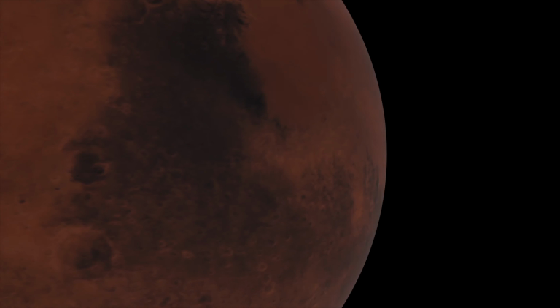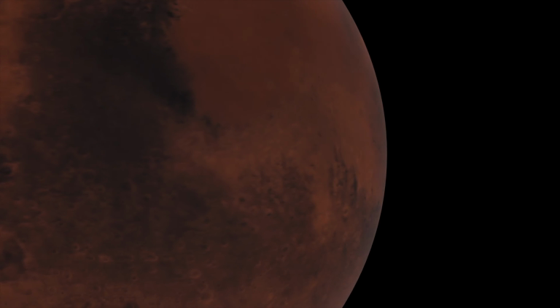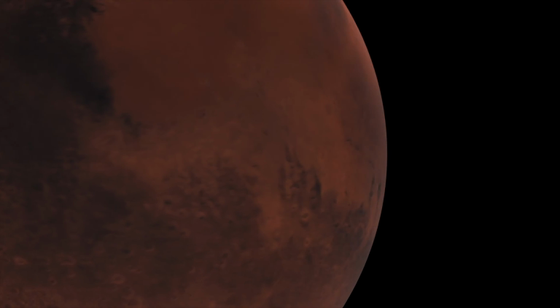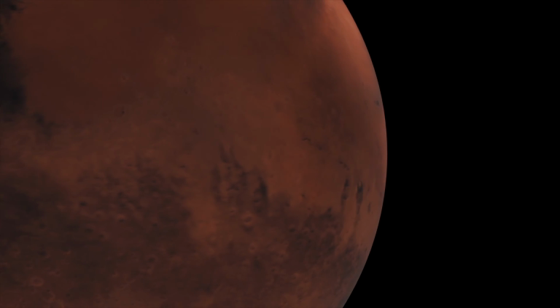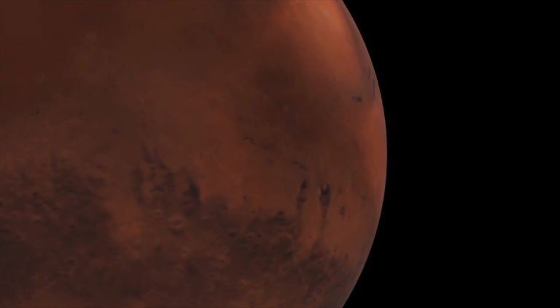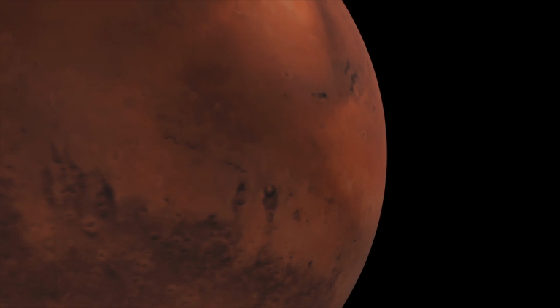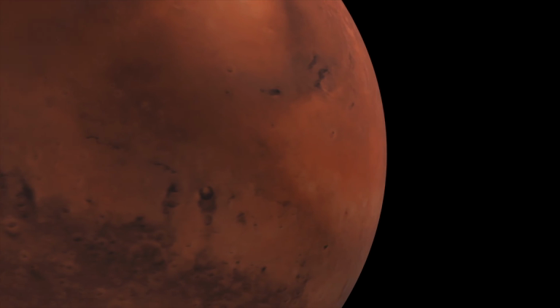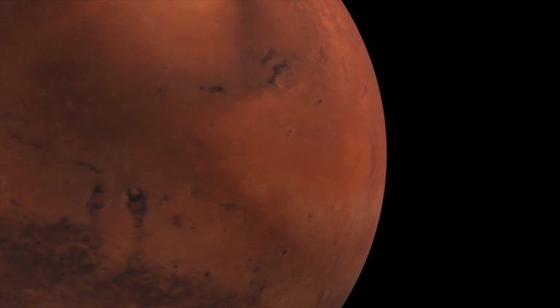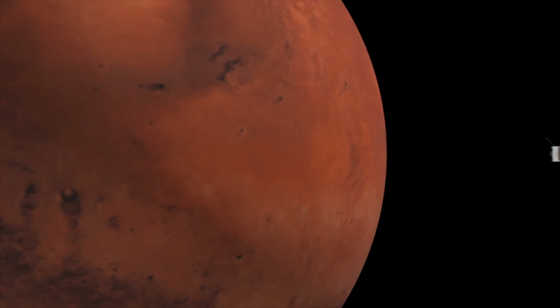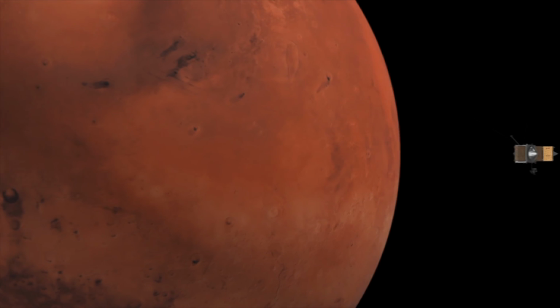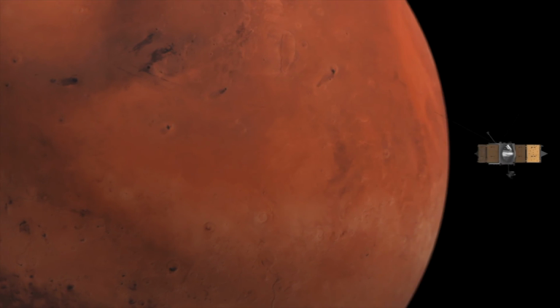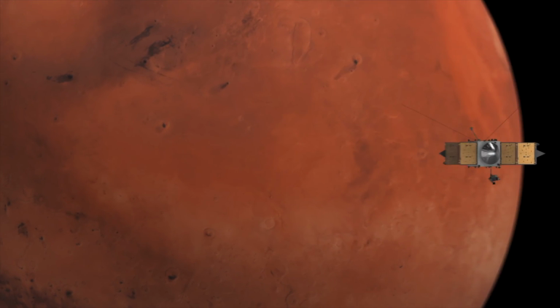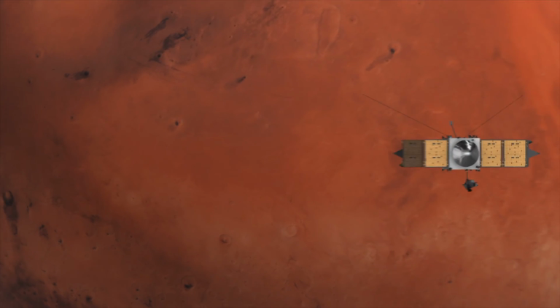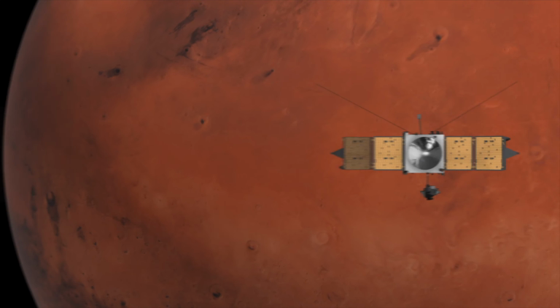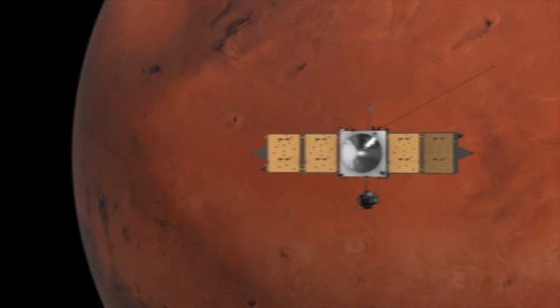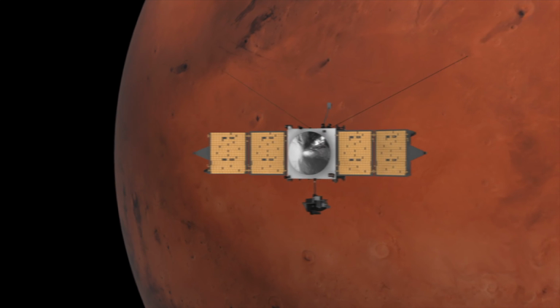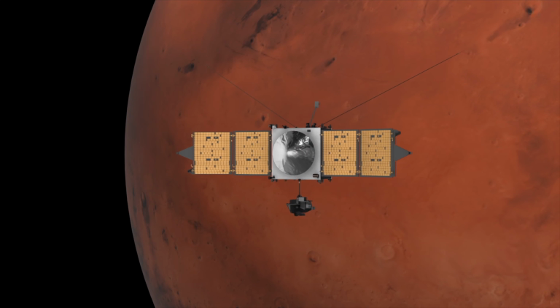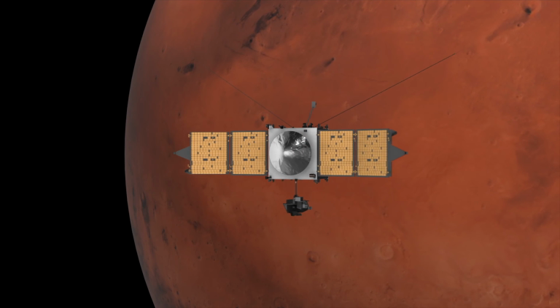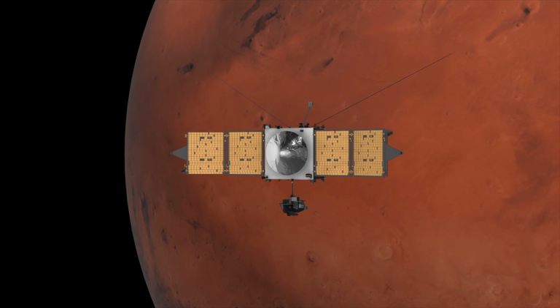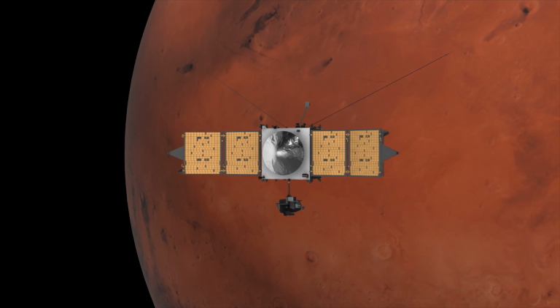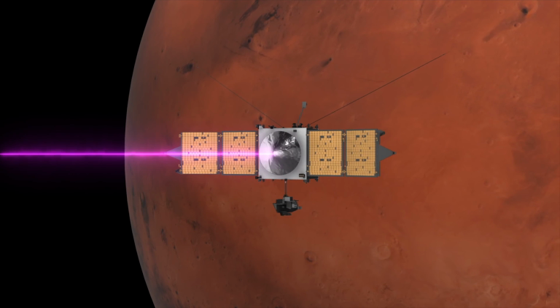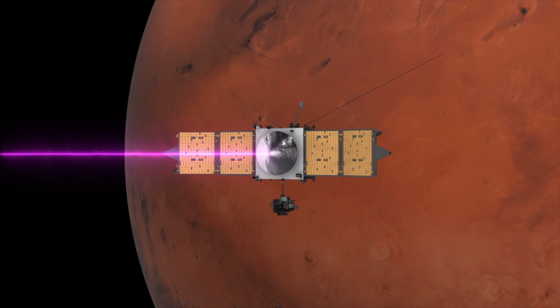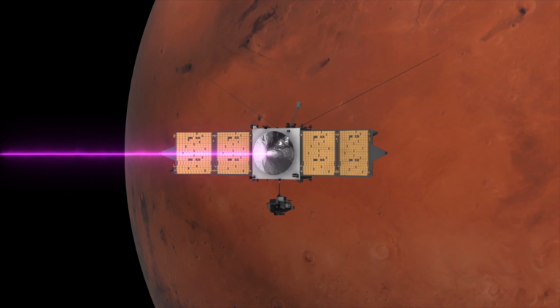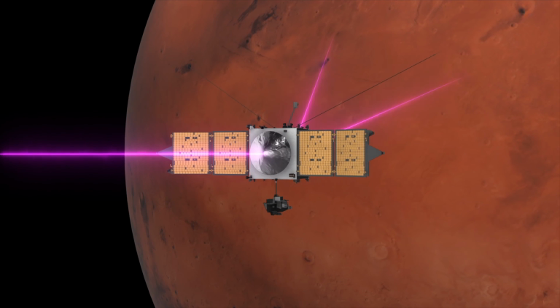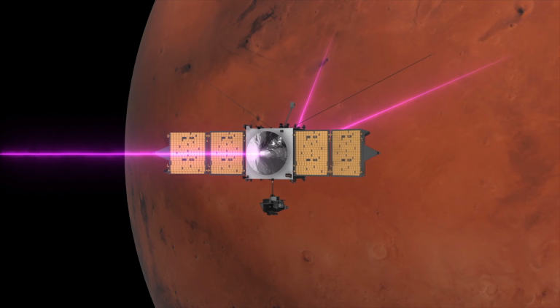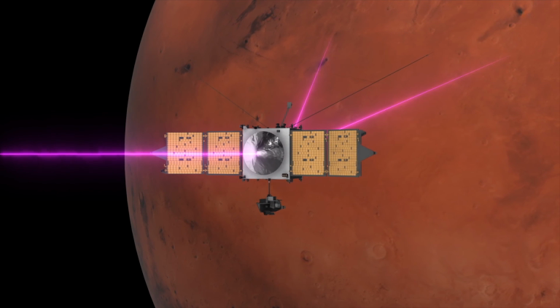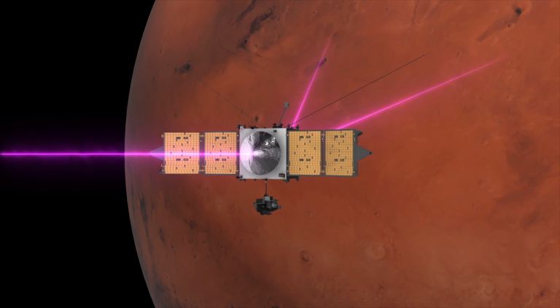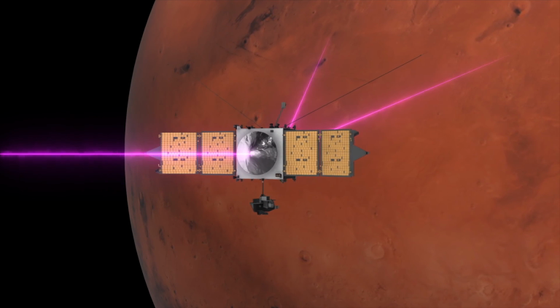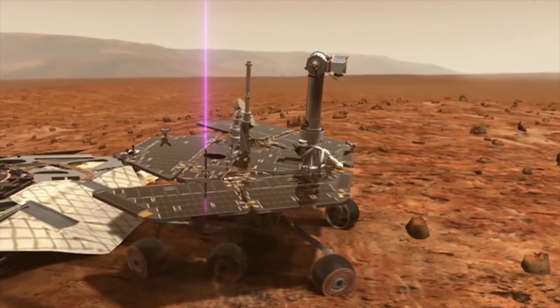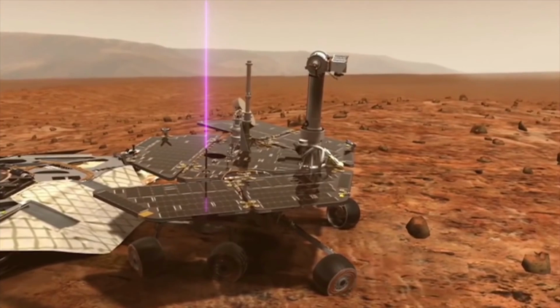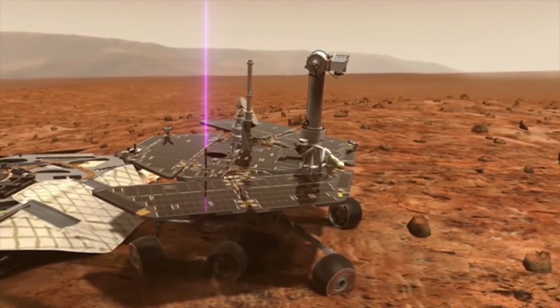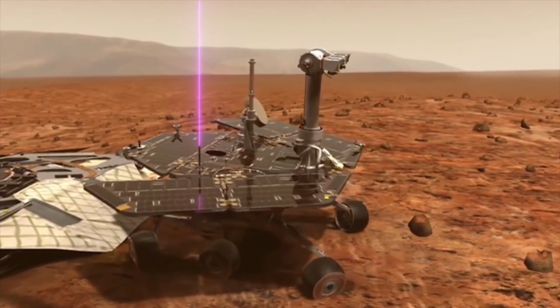Approximately 140 million miles away, many of the satellites orbiting Mars include circuitry from Pioneer. And through those satellites, data passes between Earth and the rovers on Mars' surface.